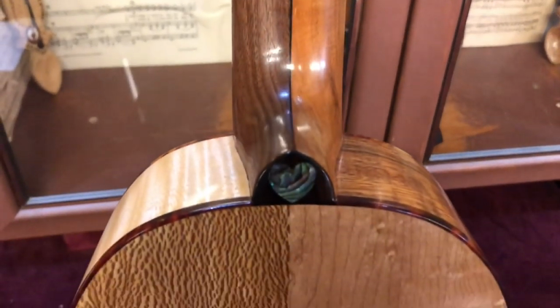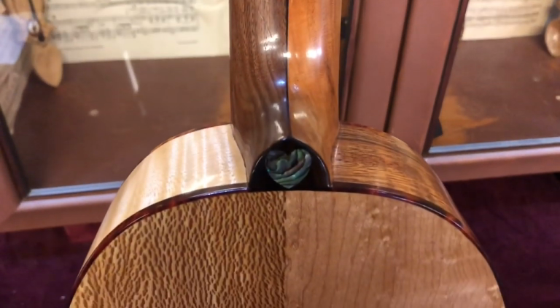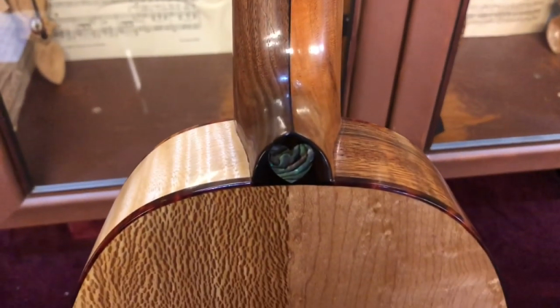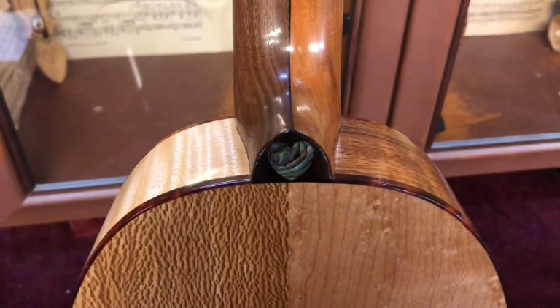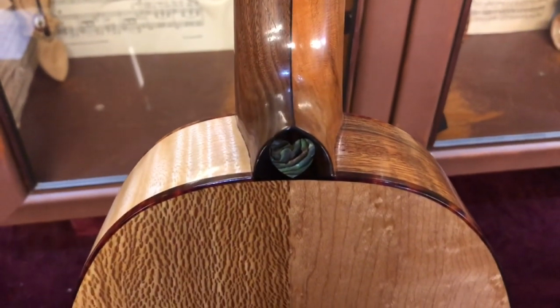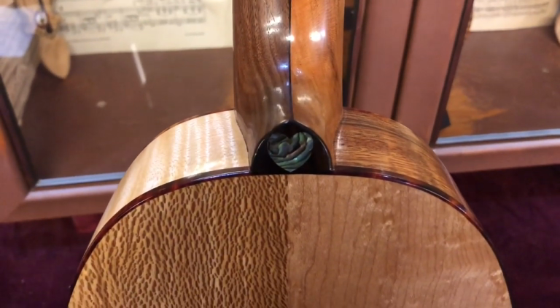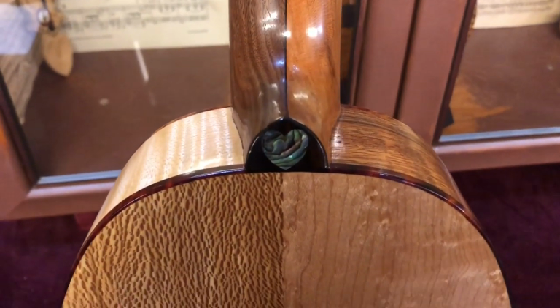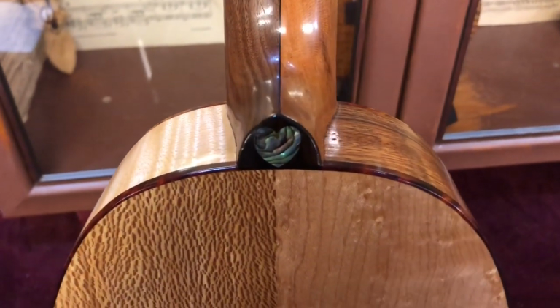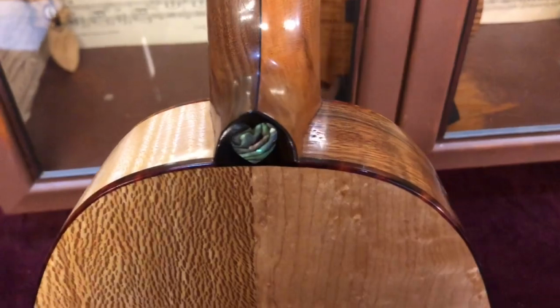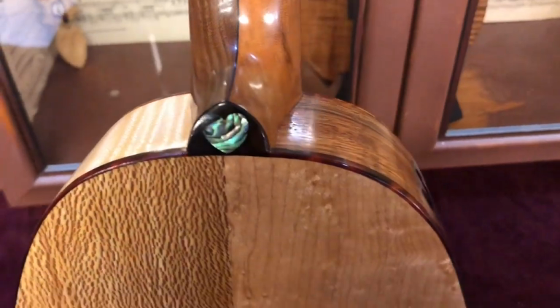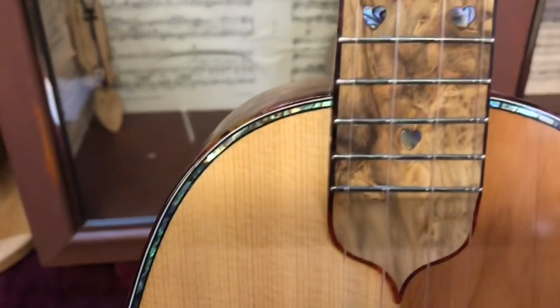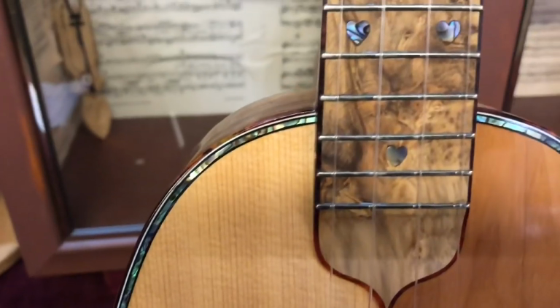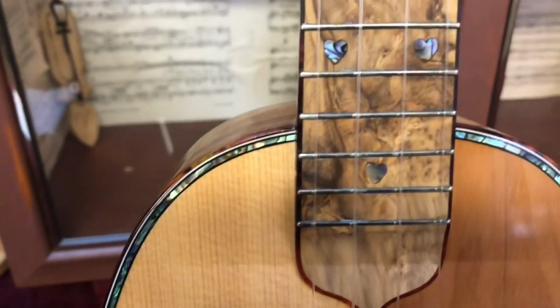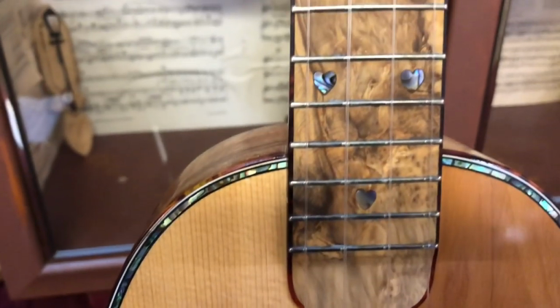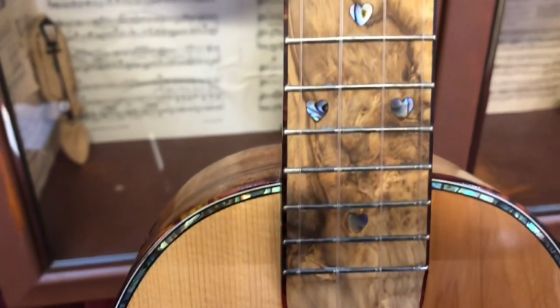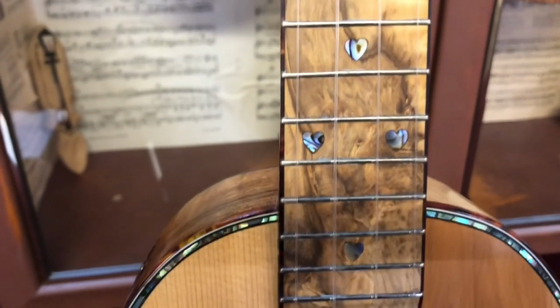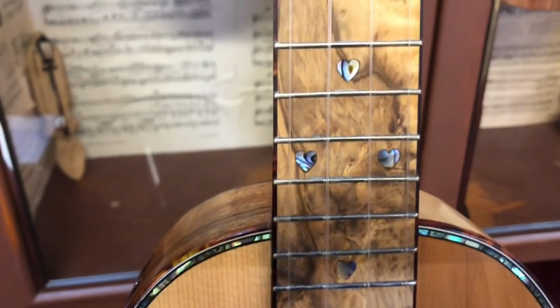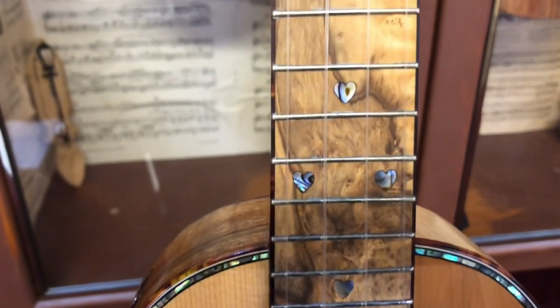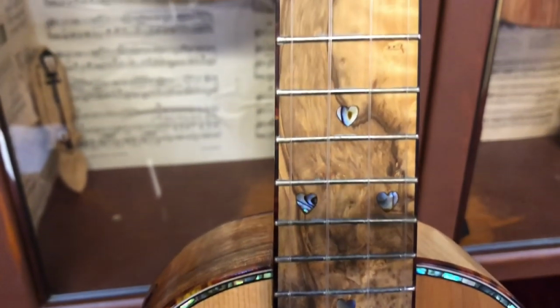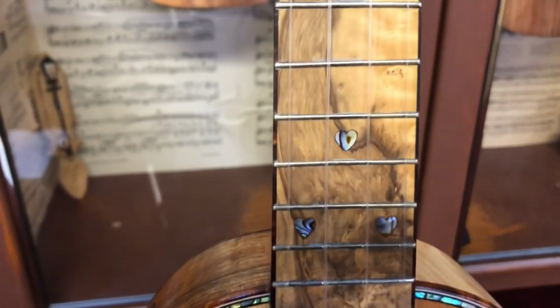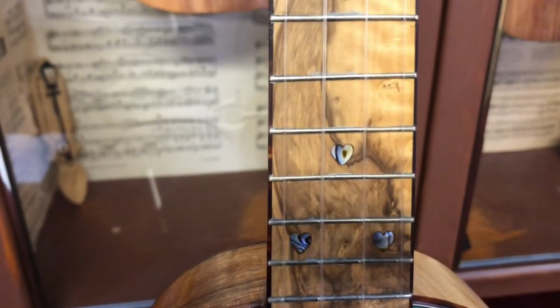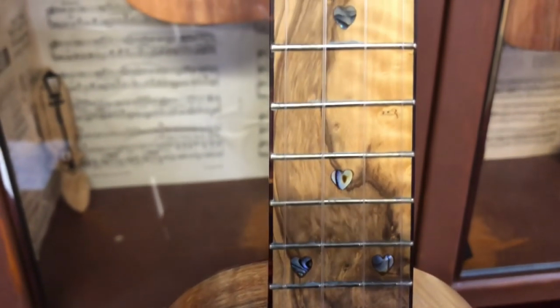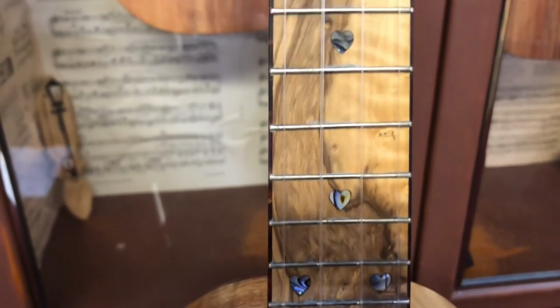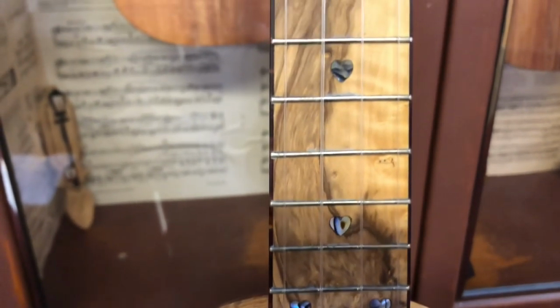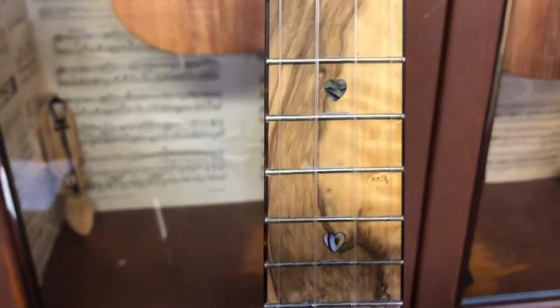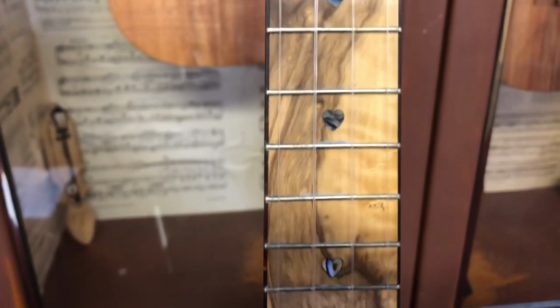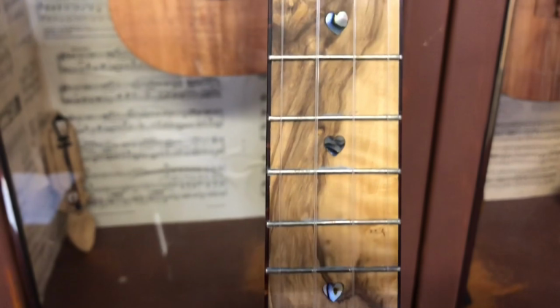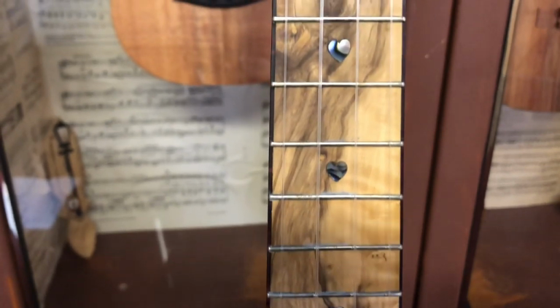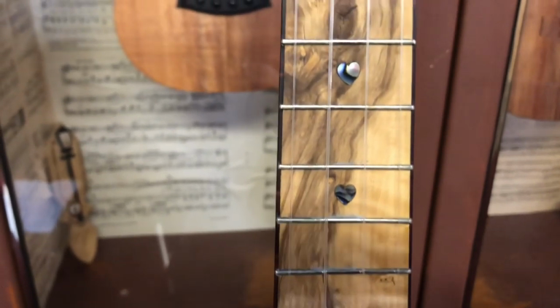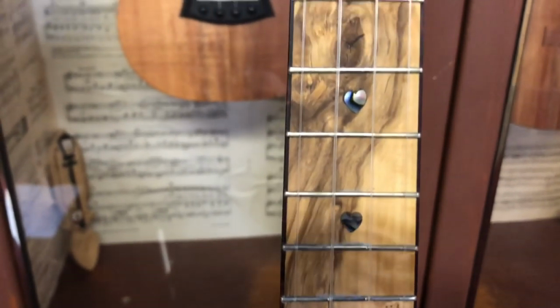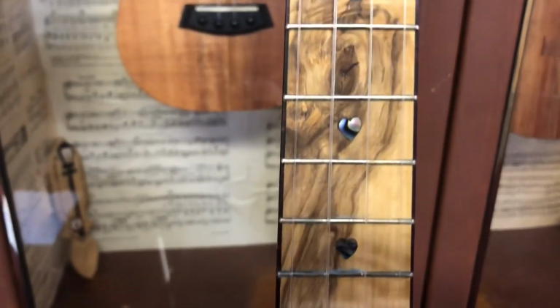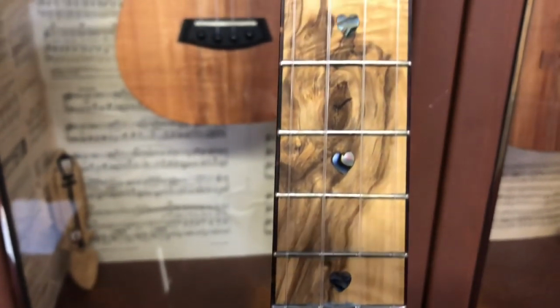The fingerboard is spalted boxwood which is 300 years old and came from an estate close to Phil Davidson in Gloucestershire.